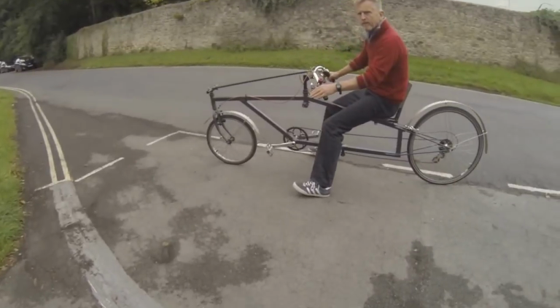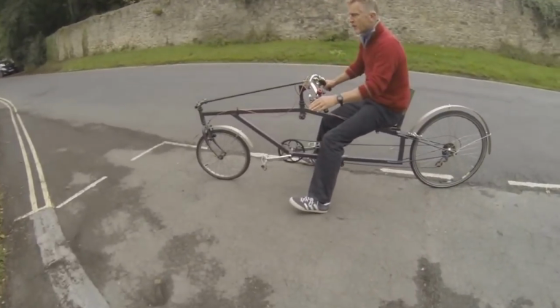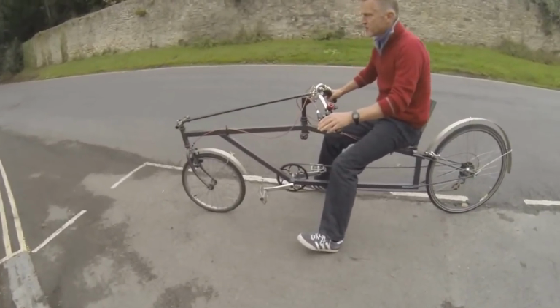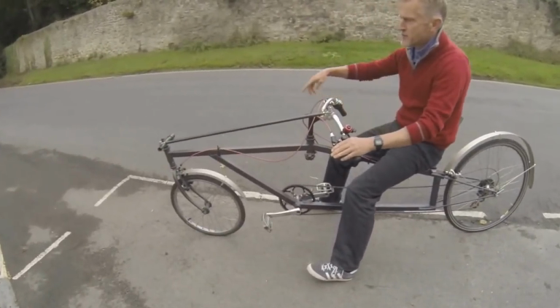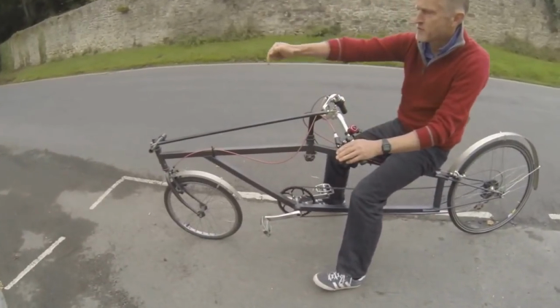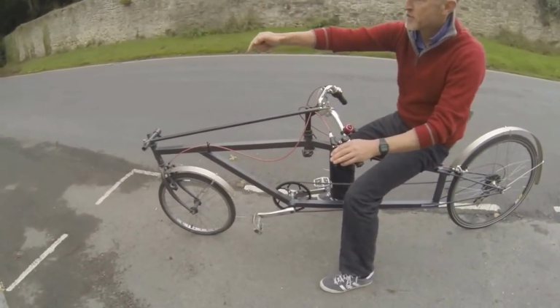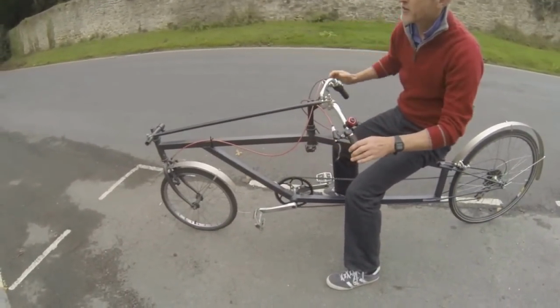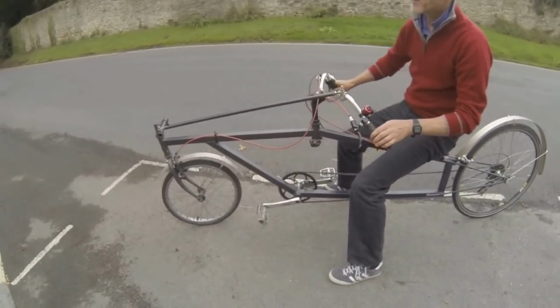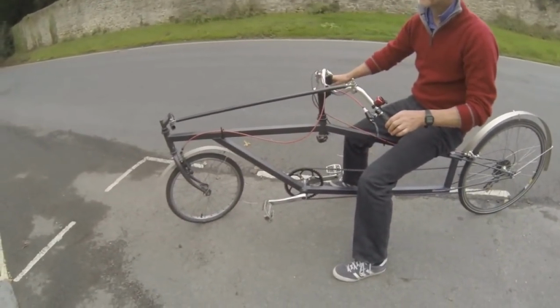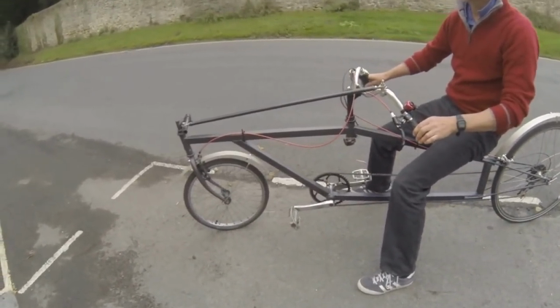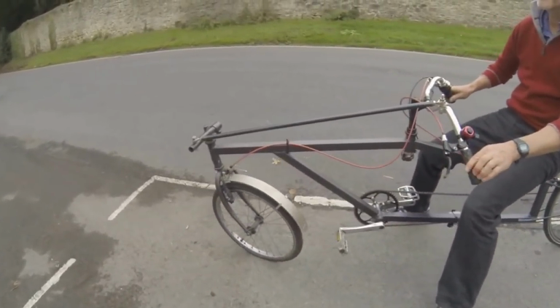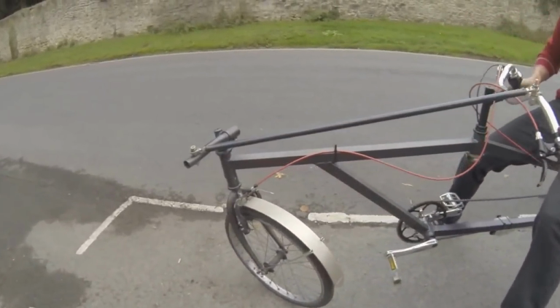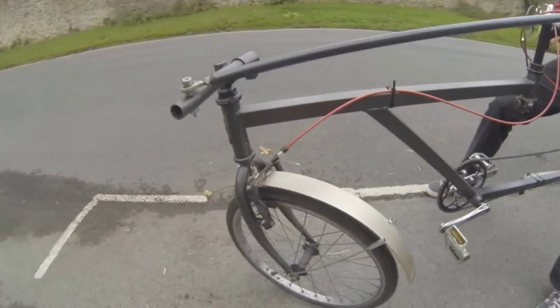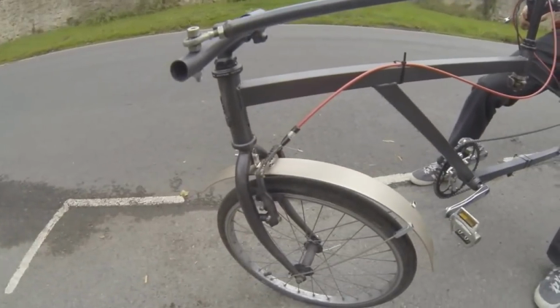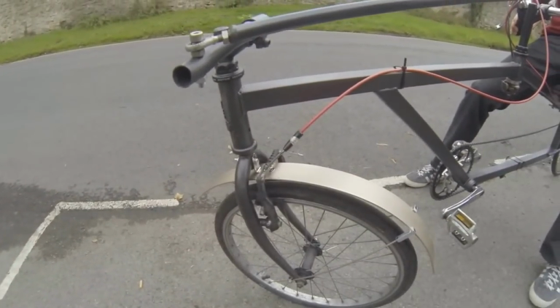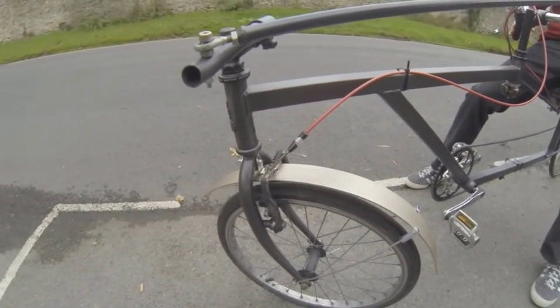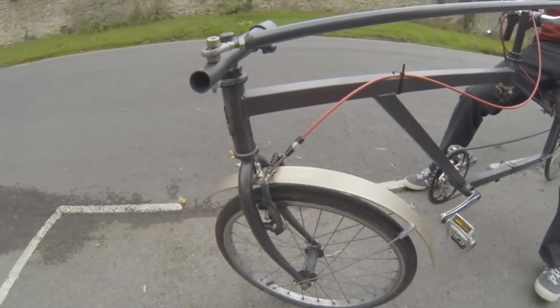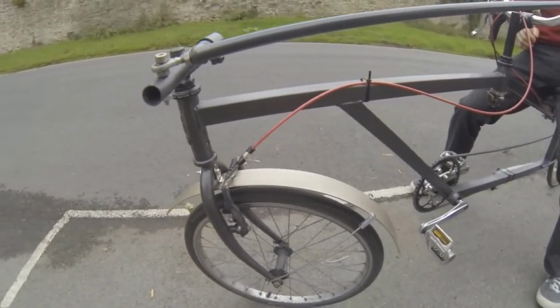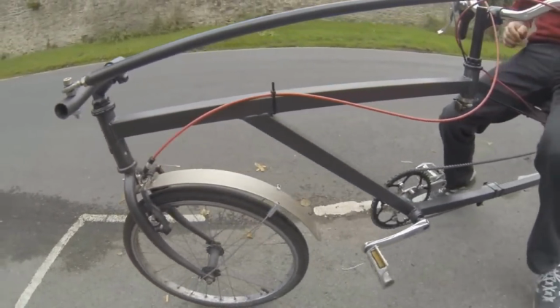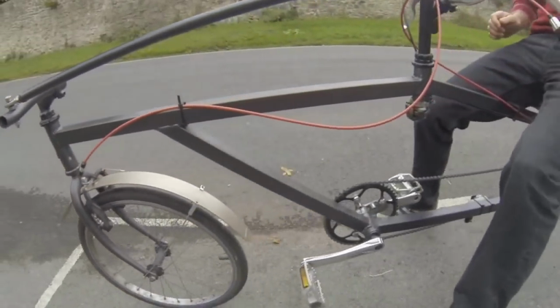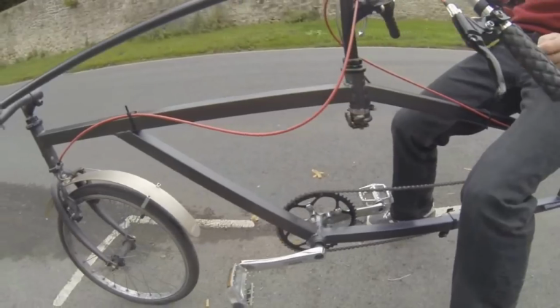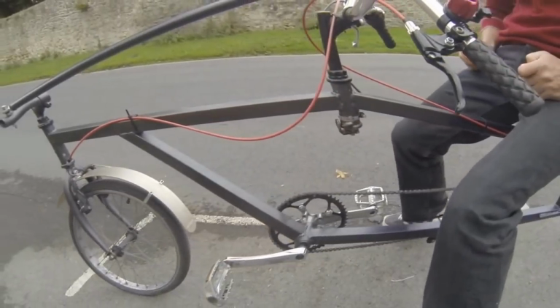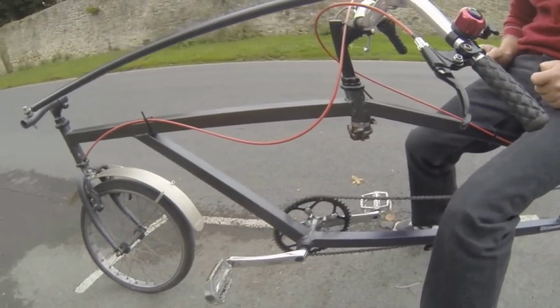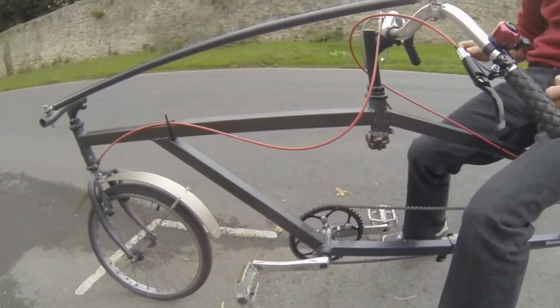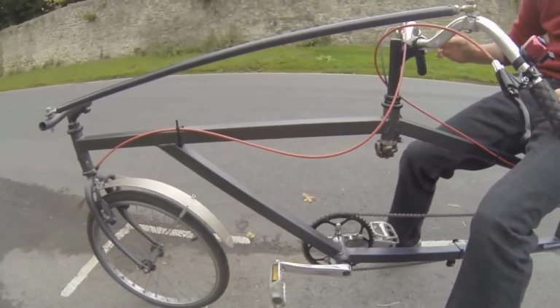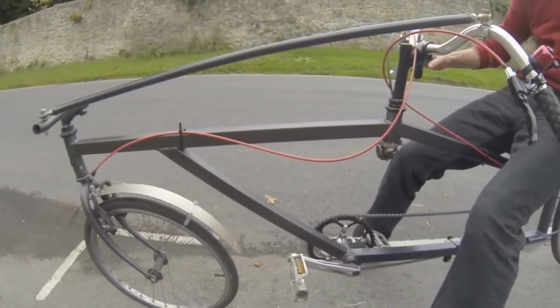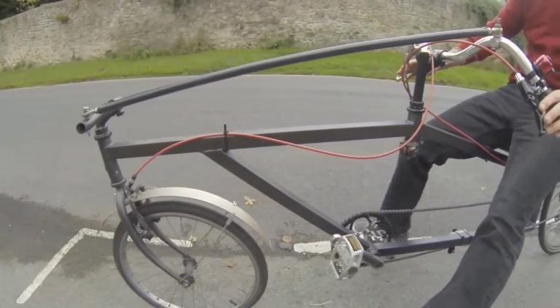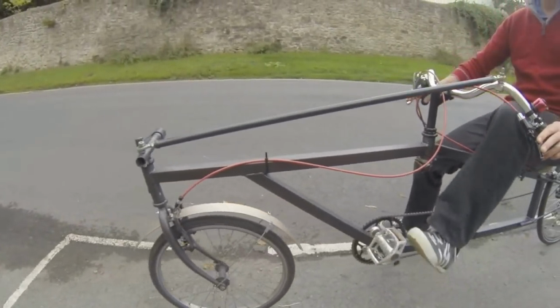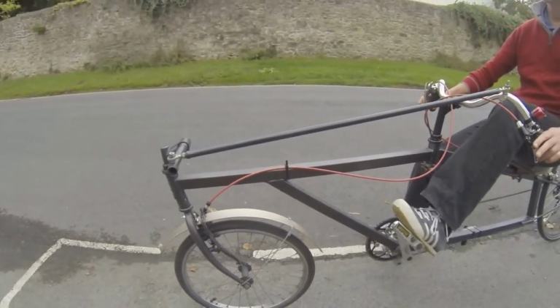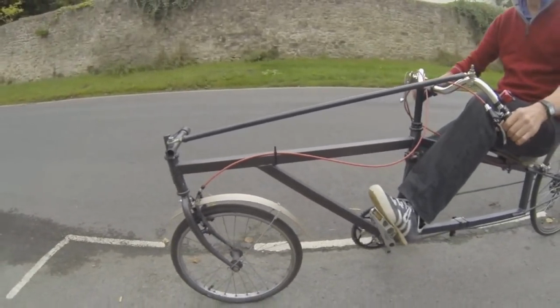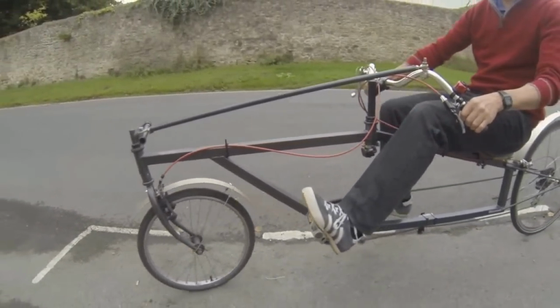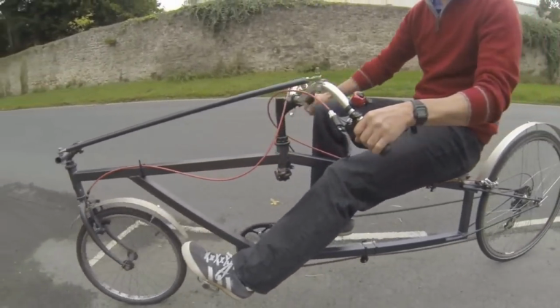Yeah, so the idea is that the steering is backwards compared with a normal bike. And if I turn it to one side here and just move it forward, you can see that it's self-centred, just head off of the road.